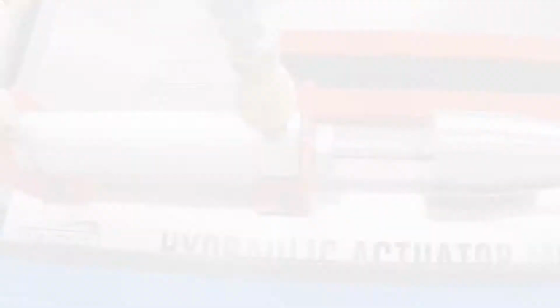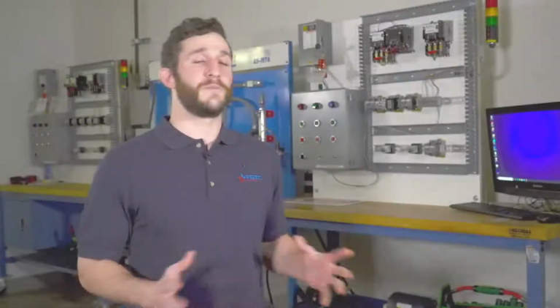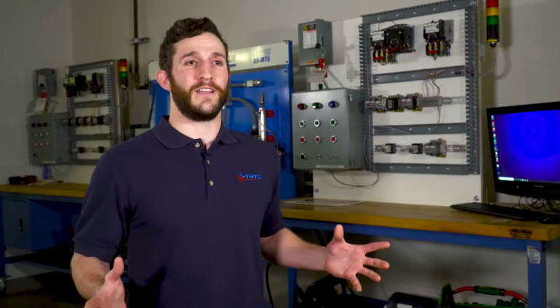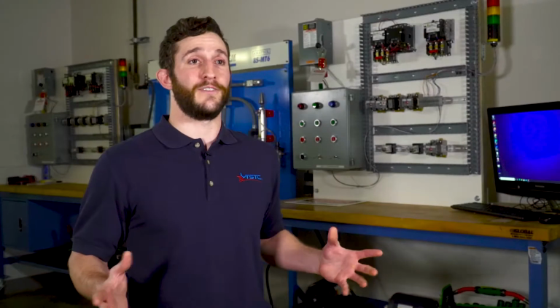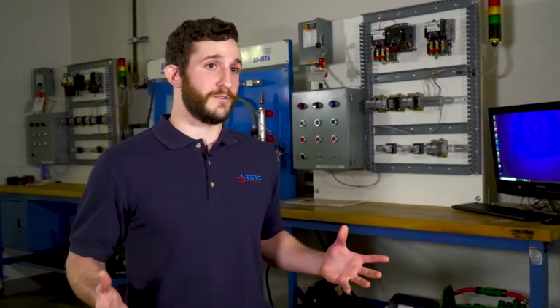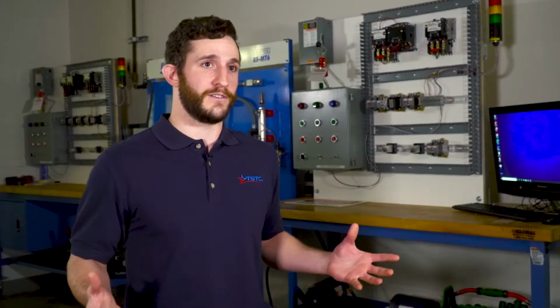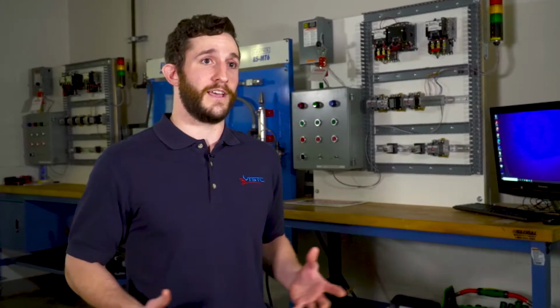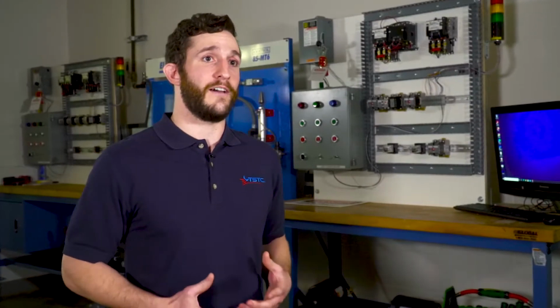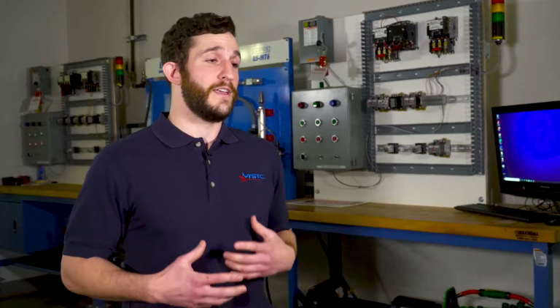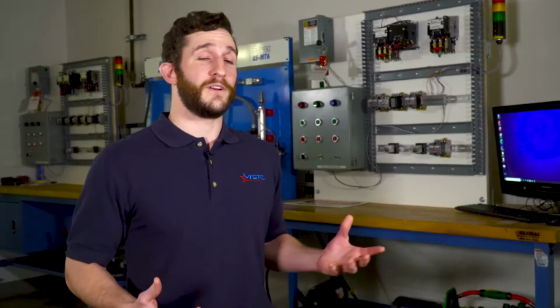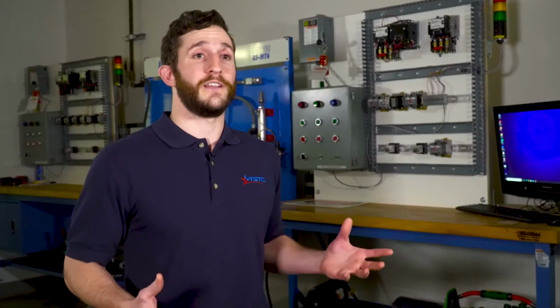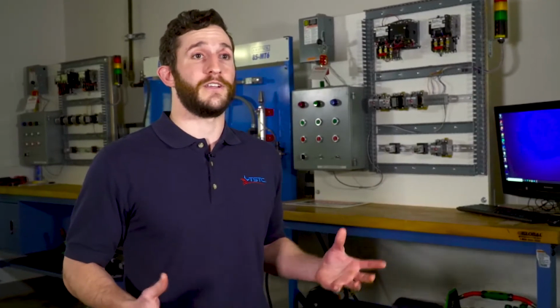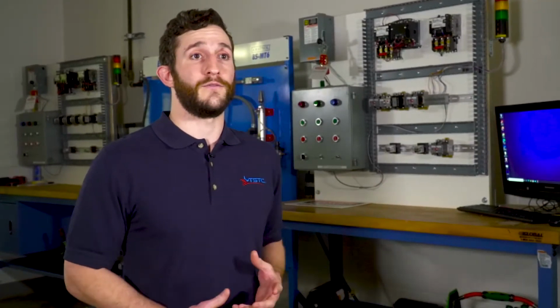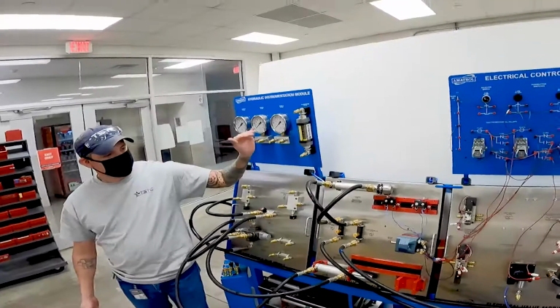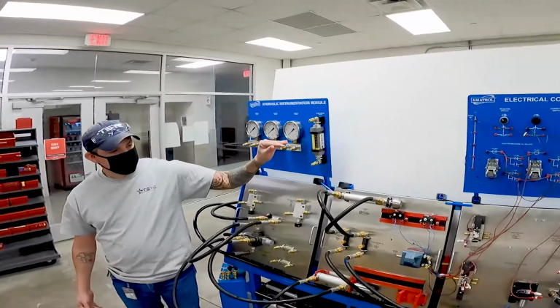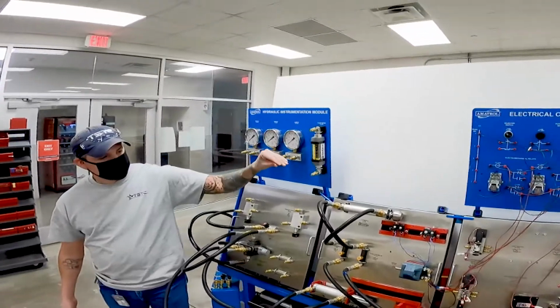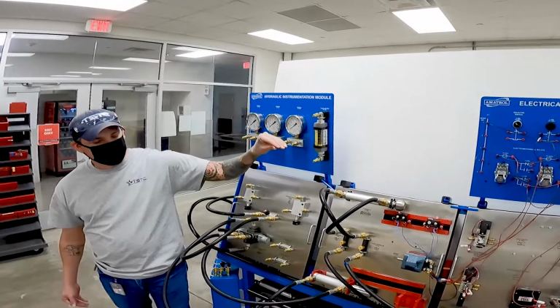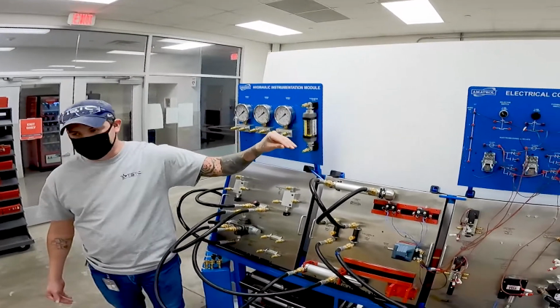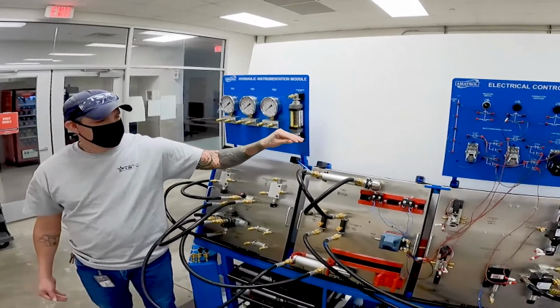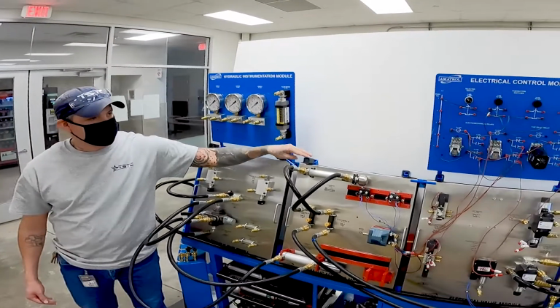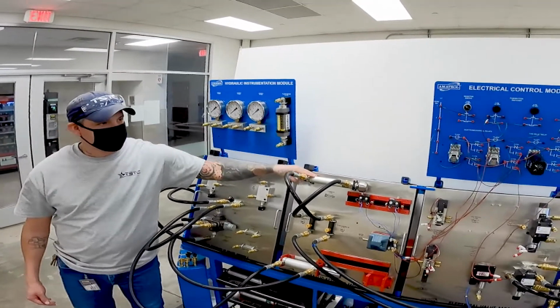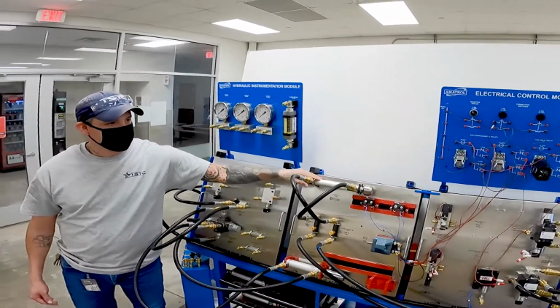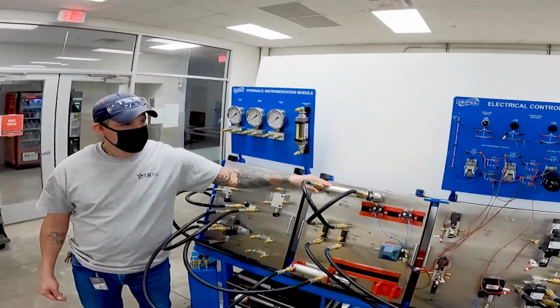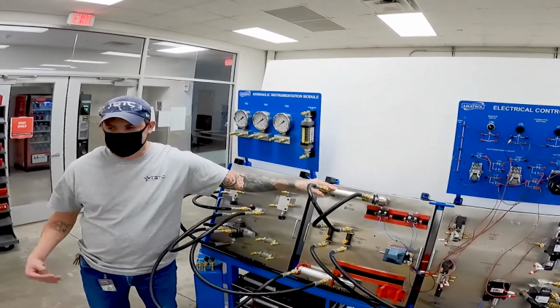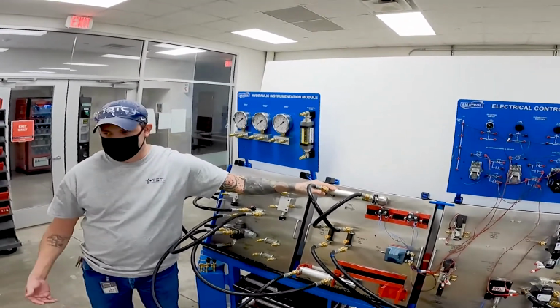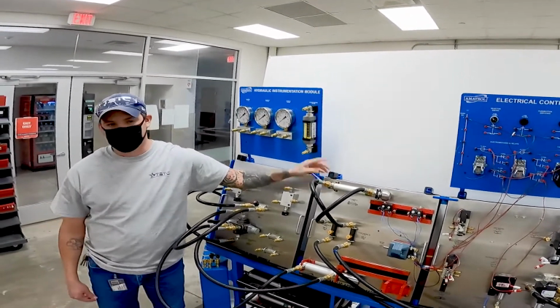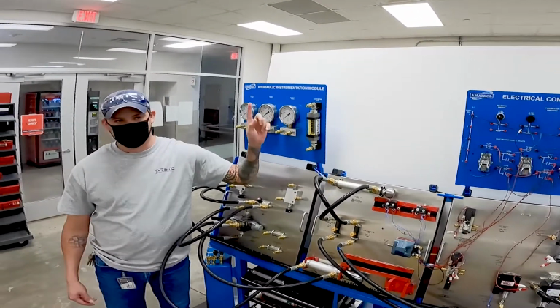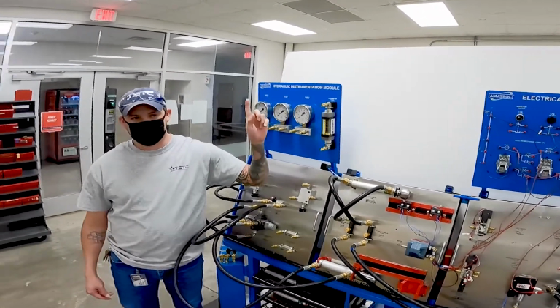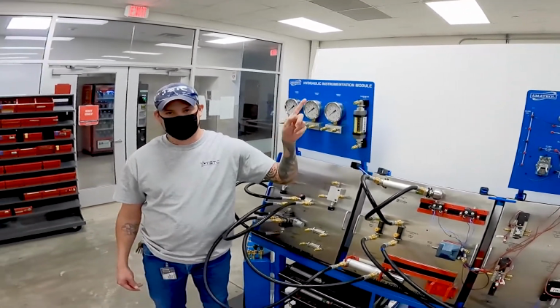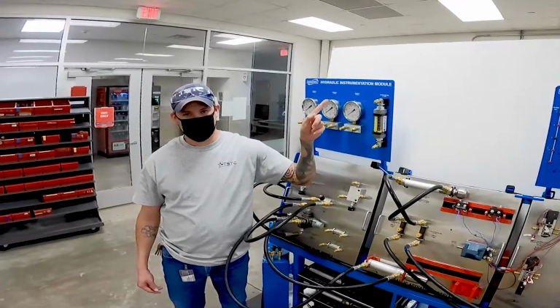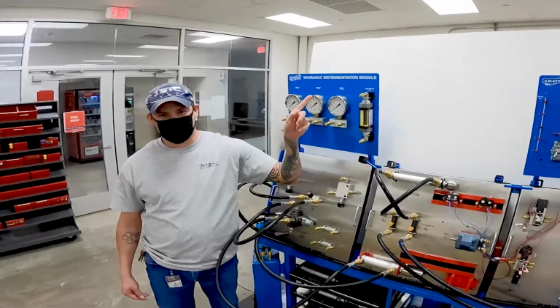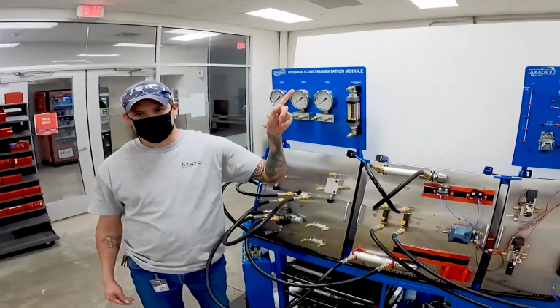It's super important to have knowledgeable instructors that have experience in the industry and can tell us what we might encounter on the job. These guys go into detail every day about what we're going to be seeing out there.